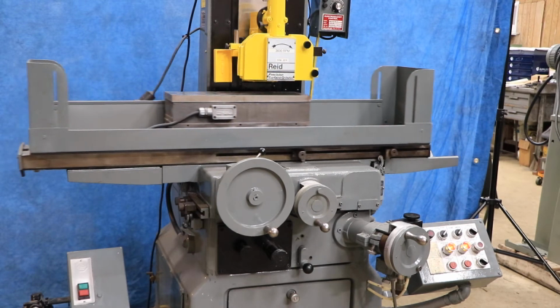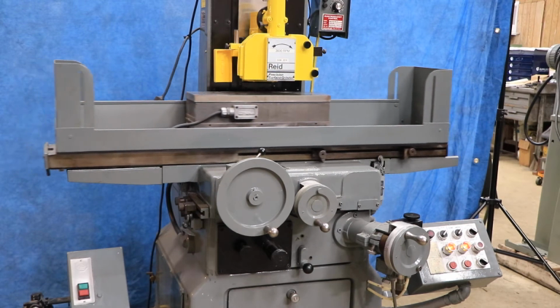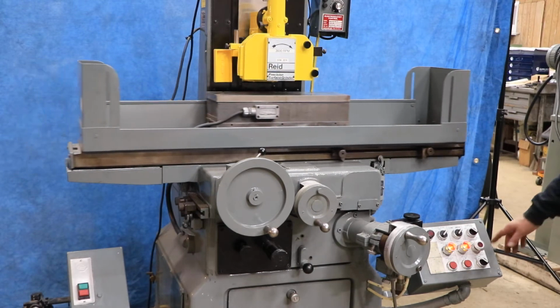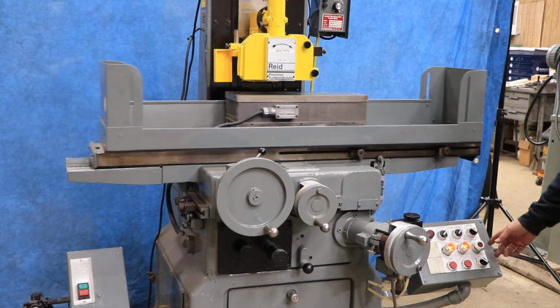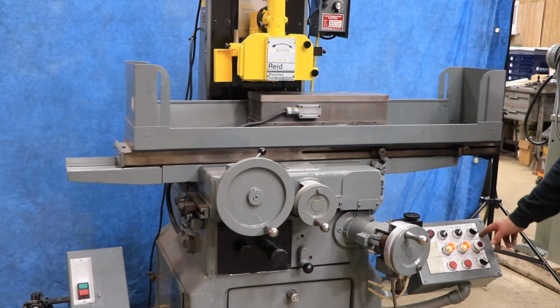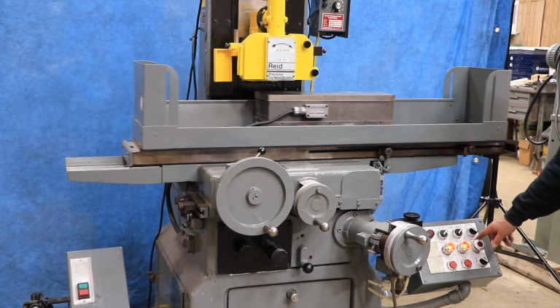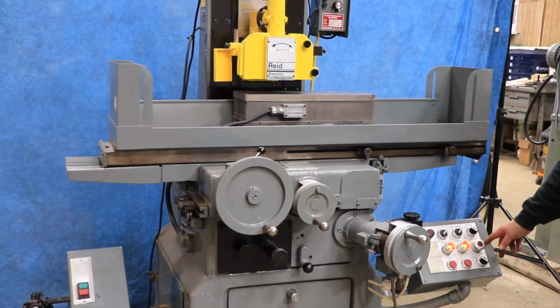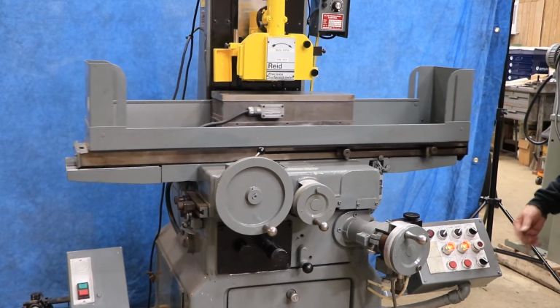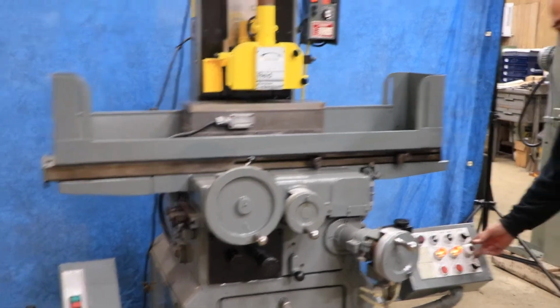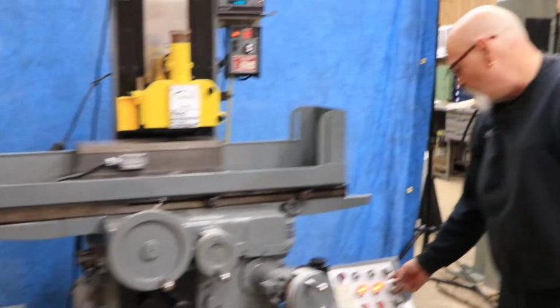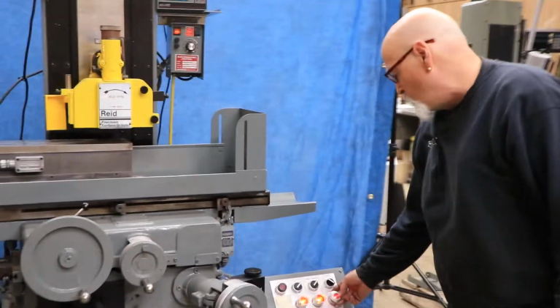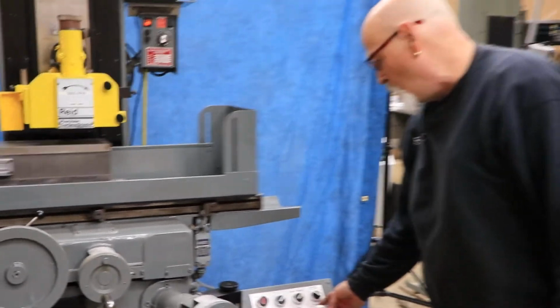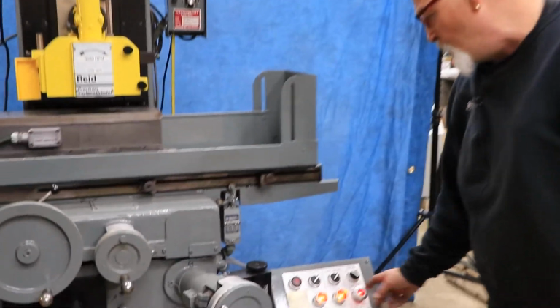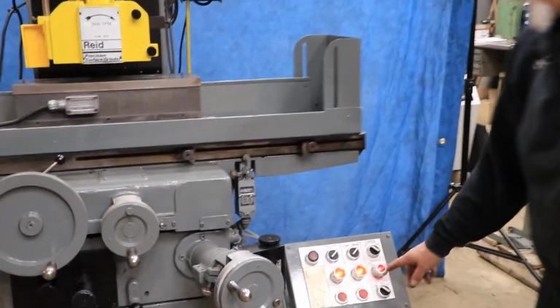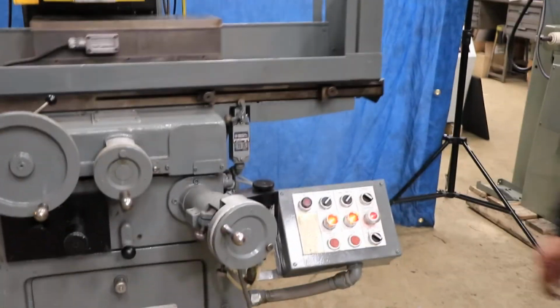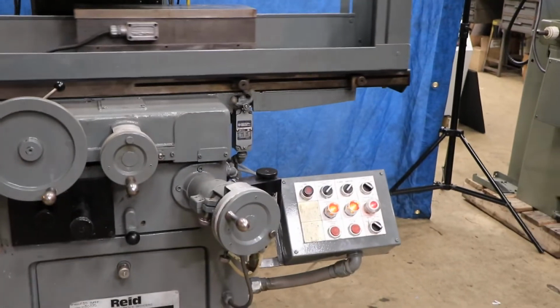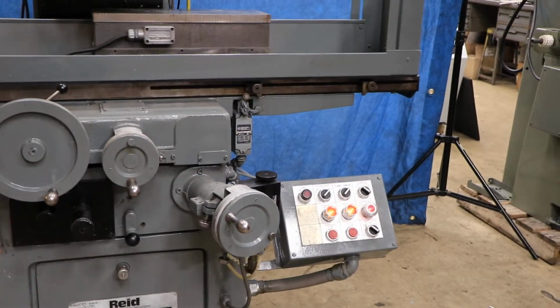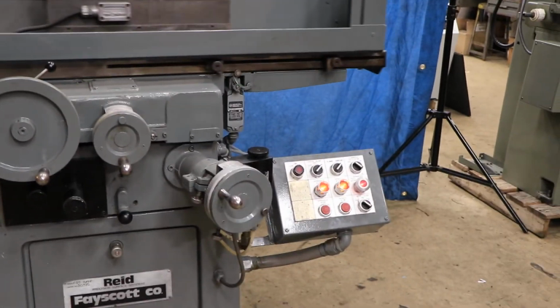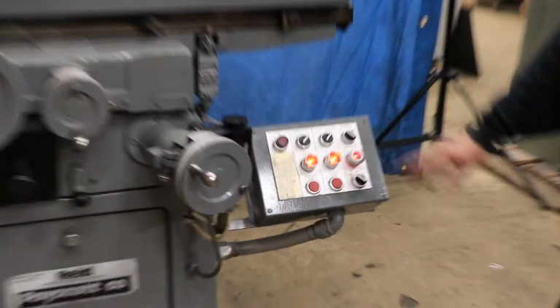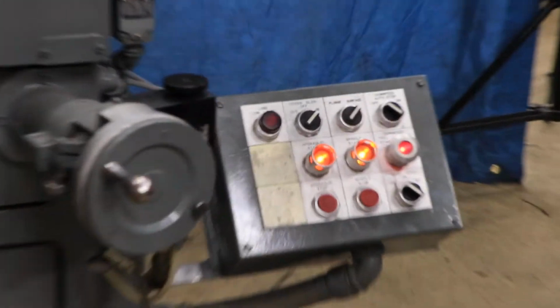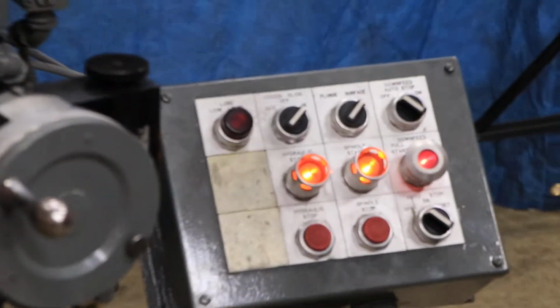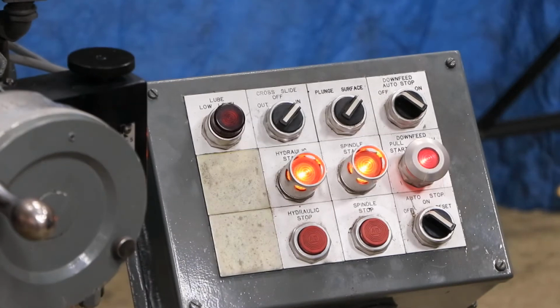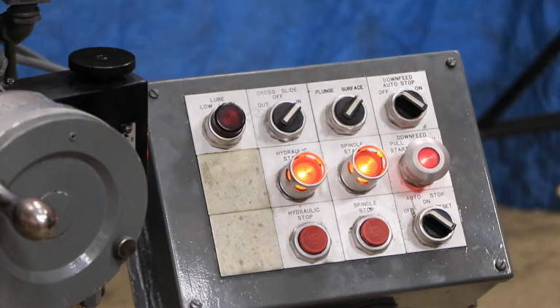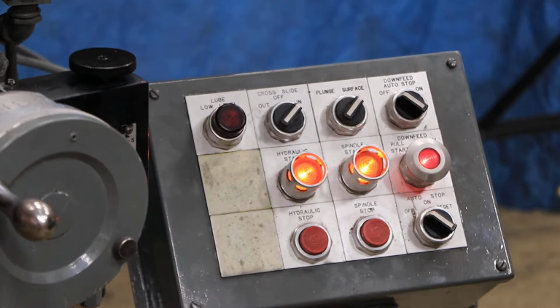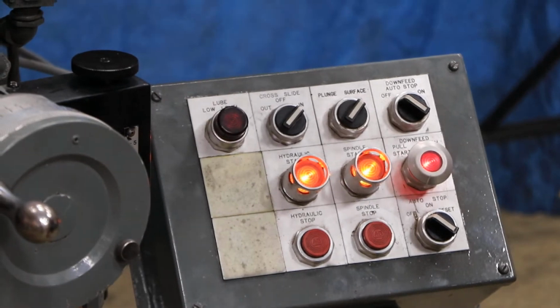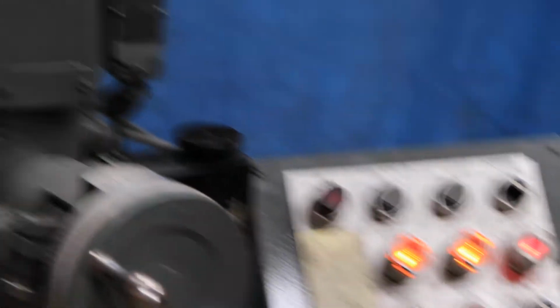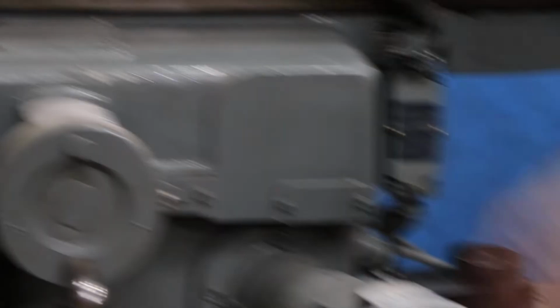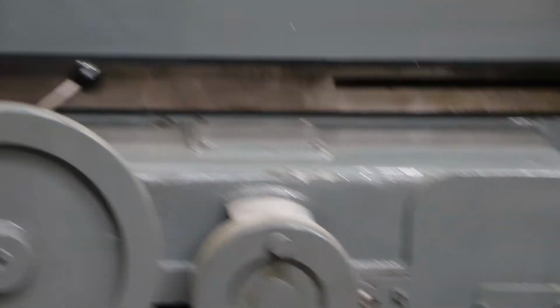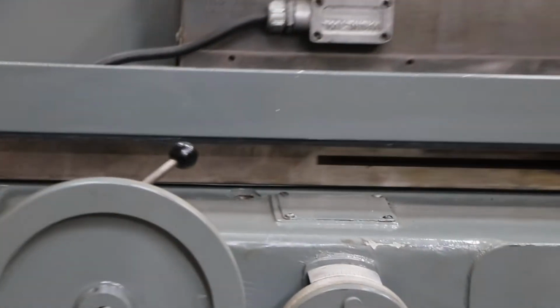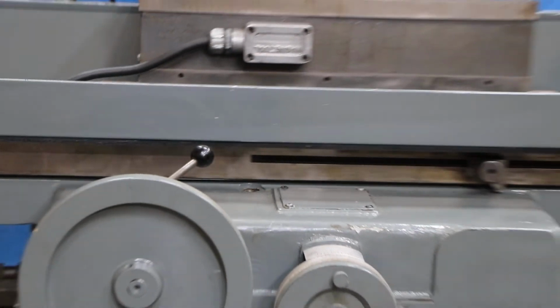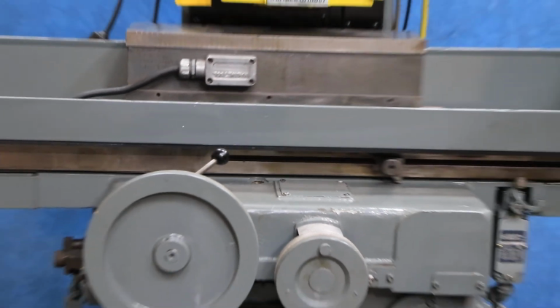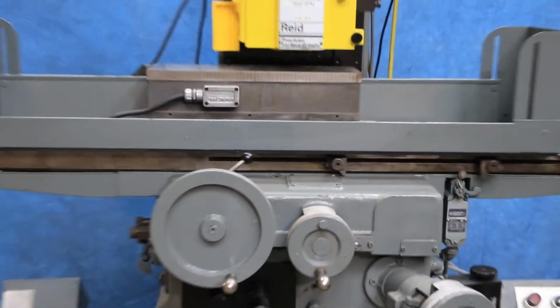To start the feed, you have a button here that says pull out for down feed. So we pull it out, the red light comes on, and you can see that each time our saddle reverses and makes that switch on the left side, we're going to feed.